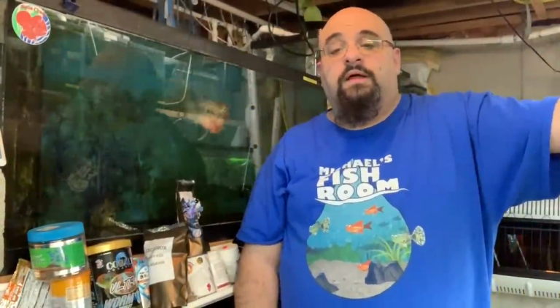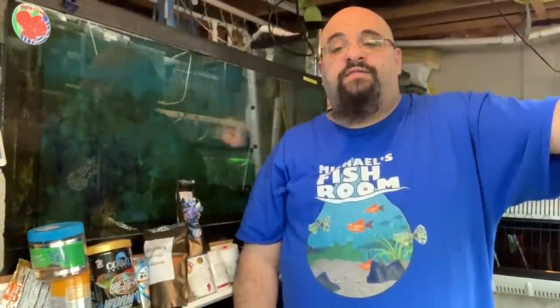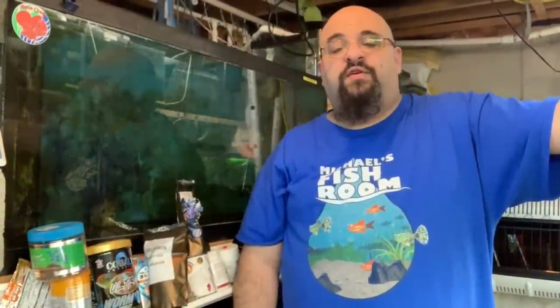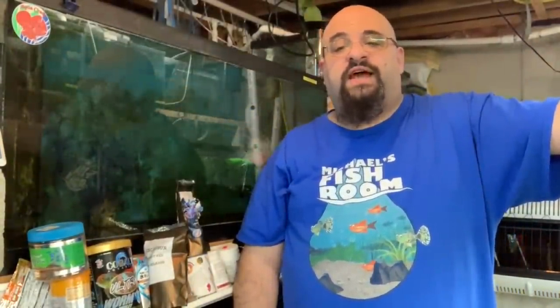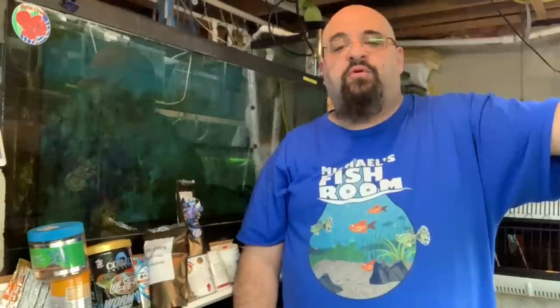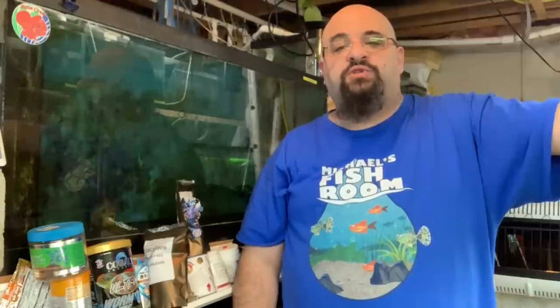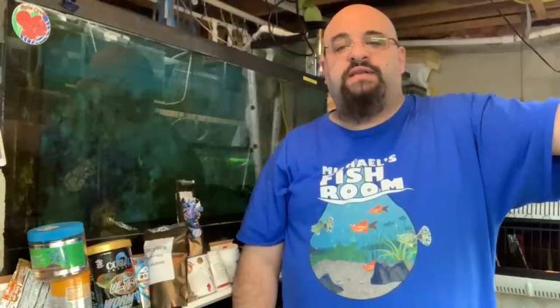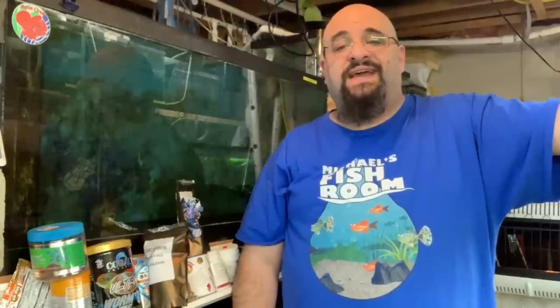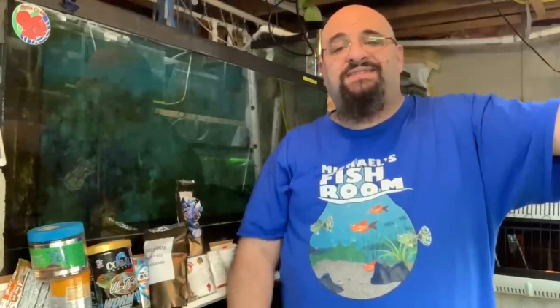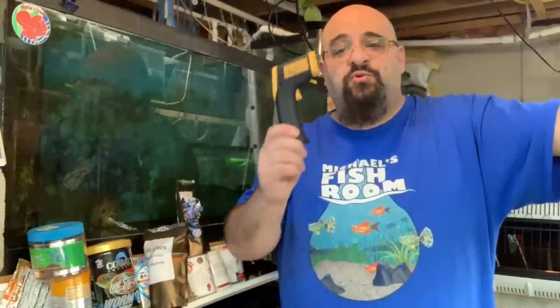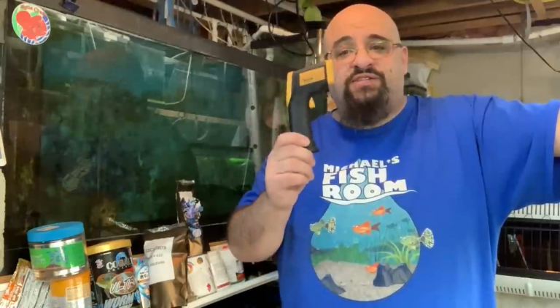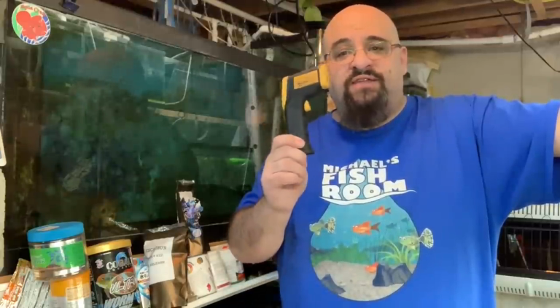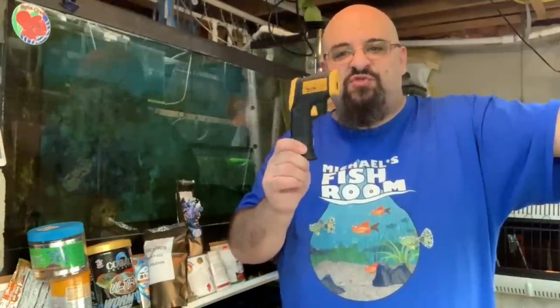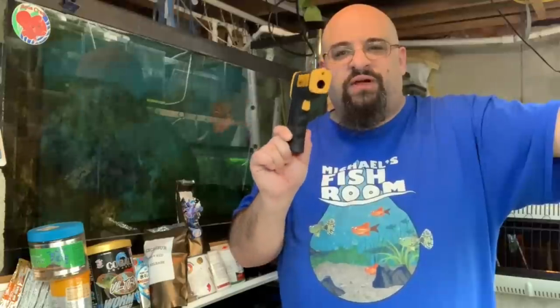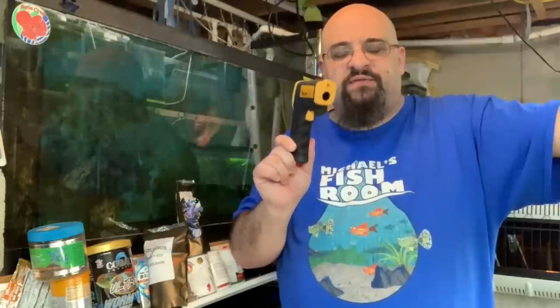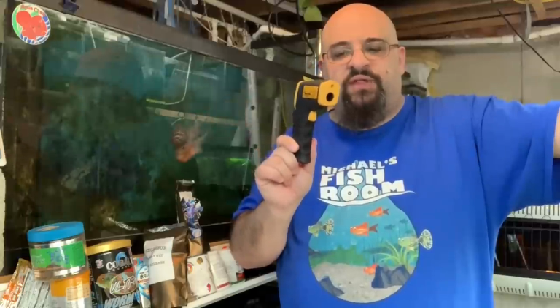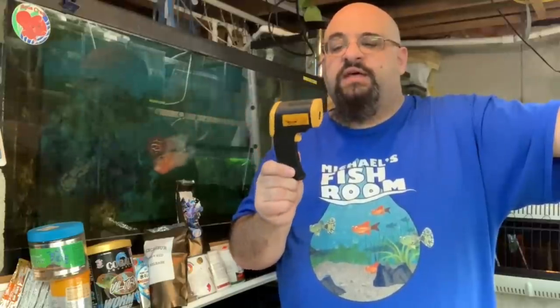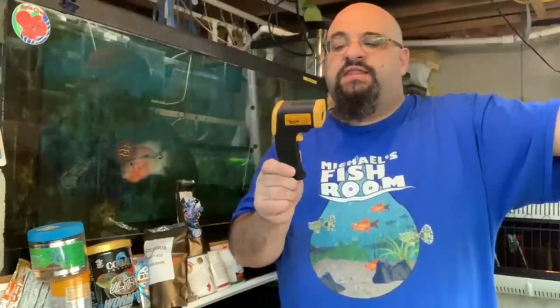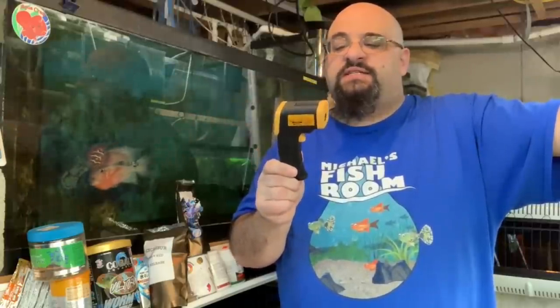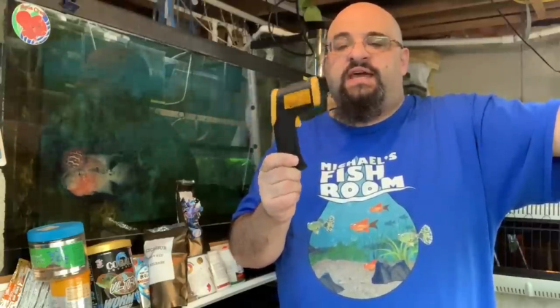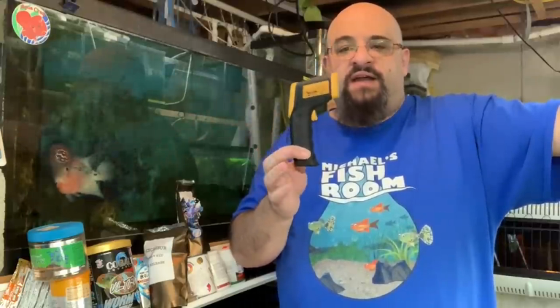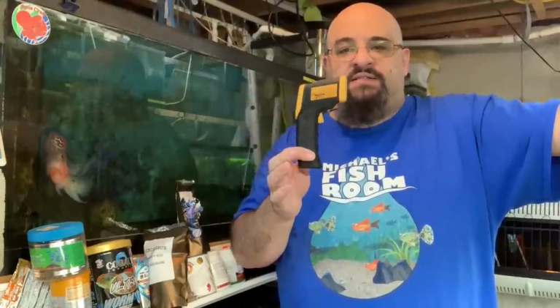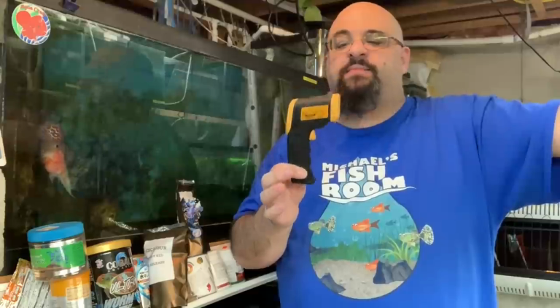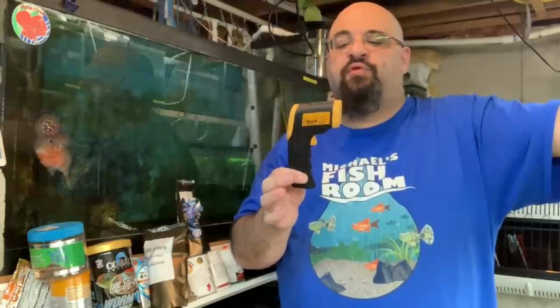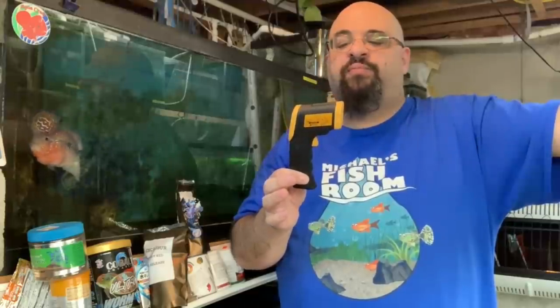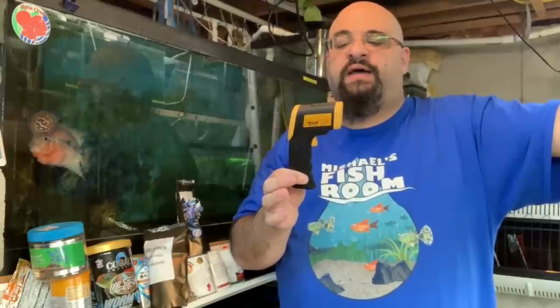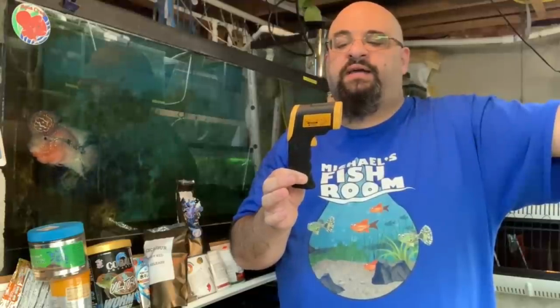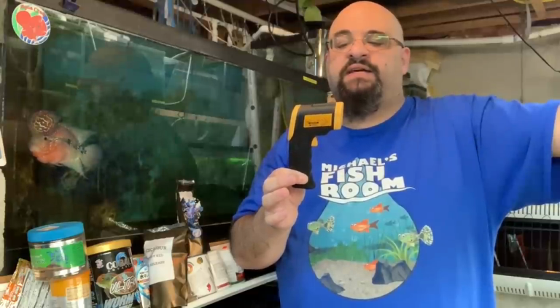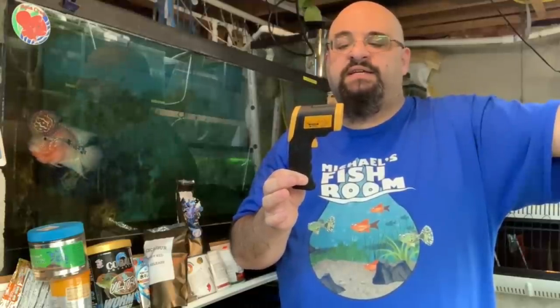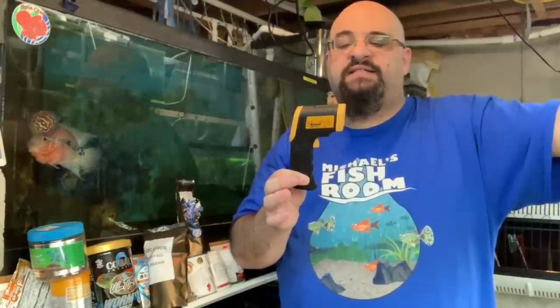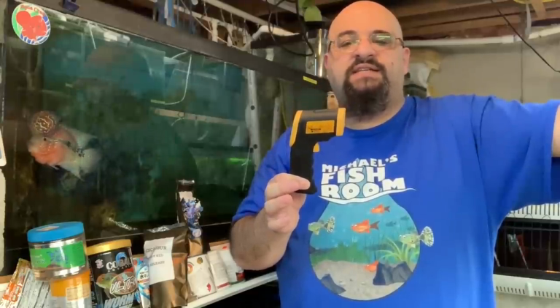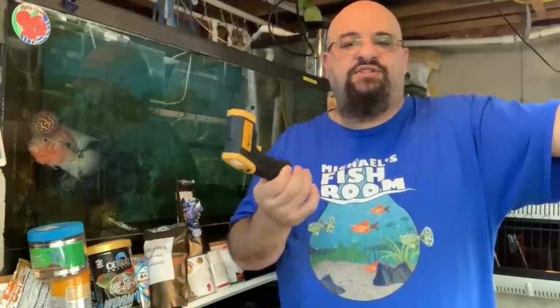Hi fishy folks and happy Water Change Wednesday! Today we have a new gadget in the fish room. This is a non-contact temperature probe by — Etik City, he-tick City — I should have practiced this.